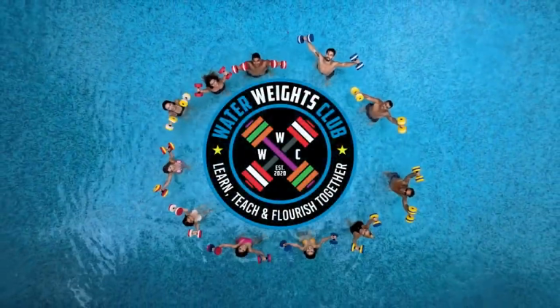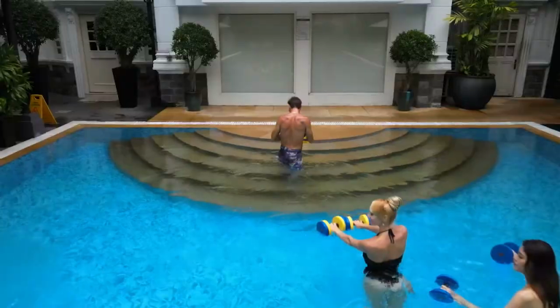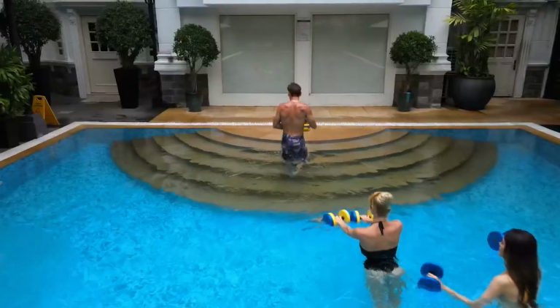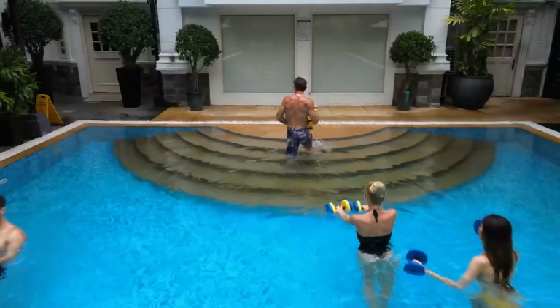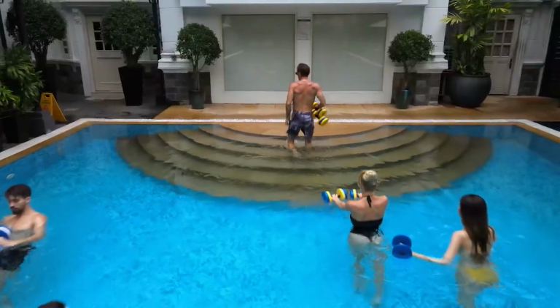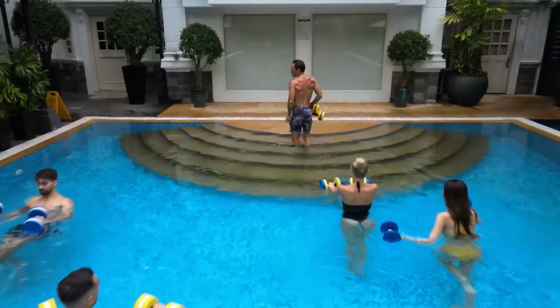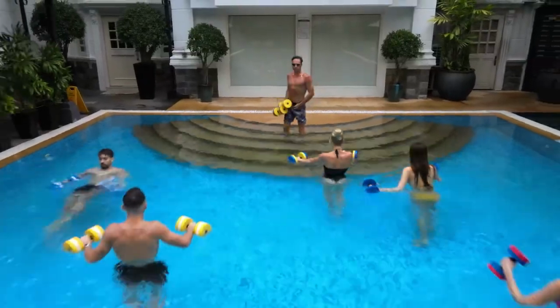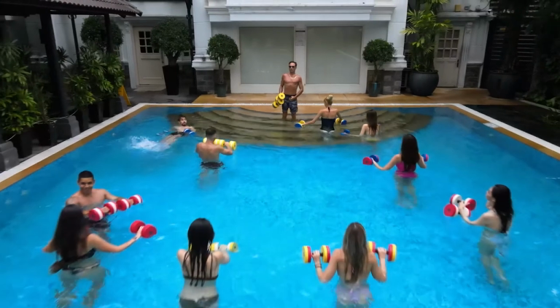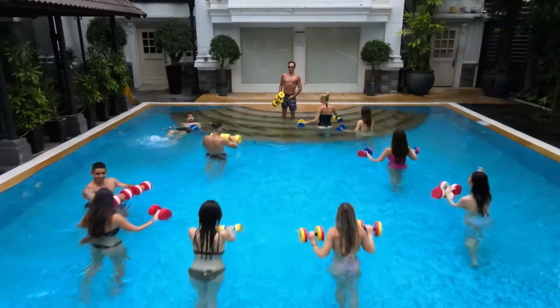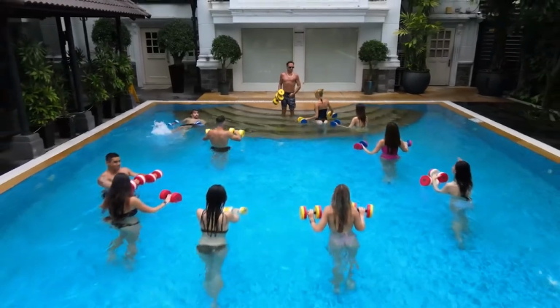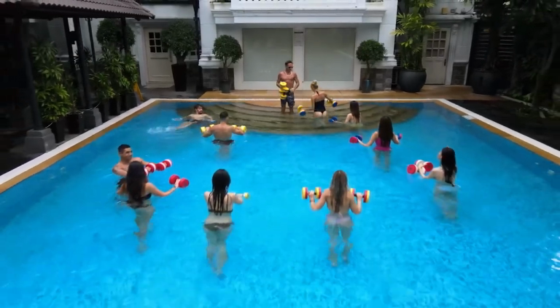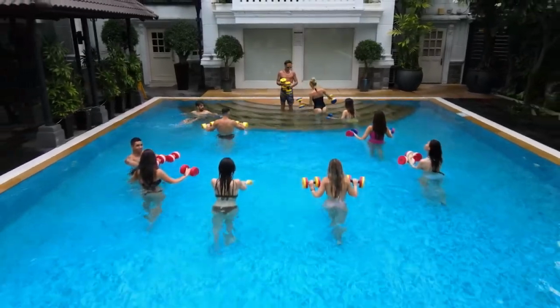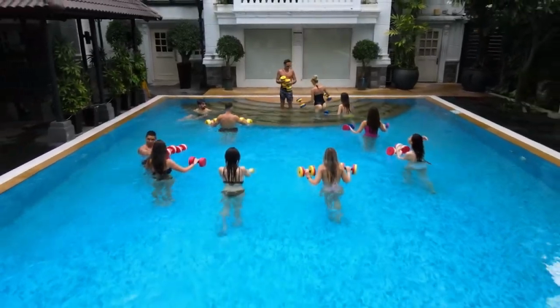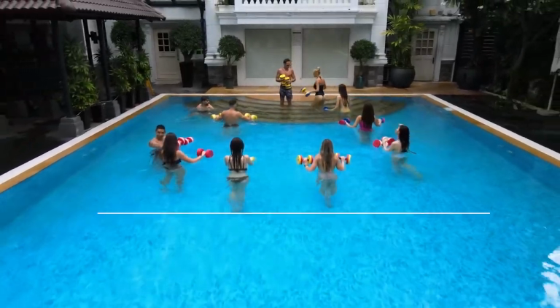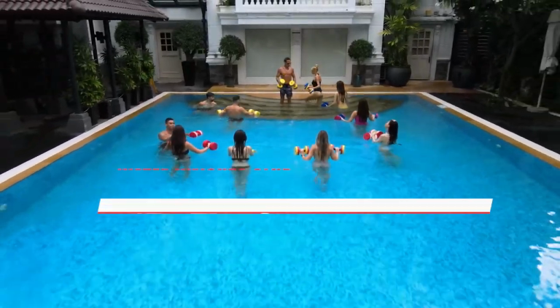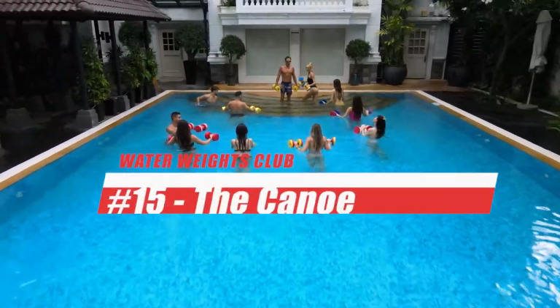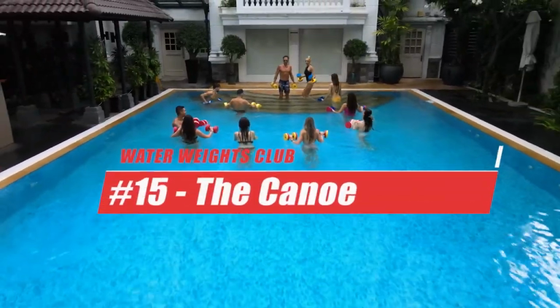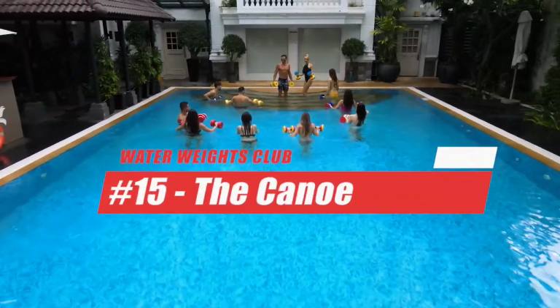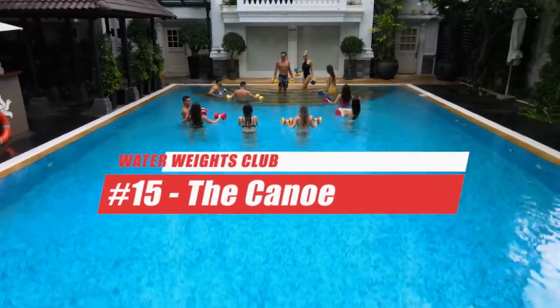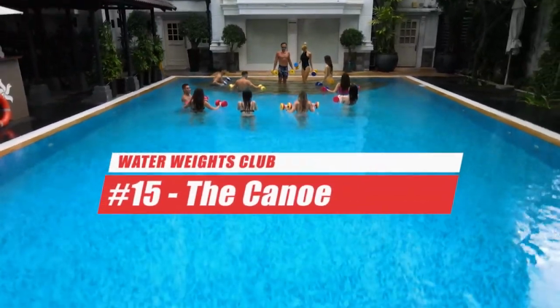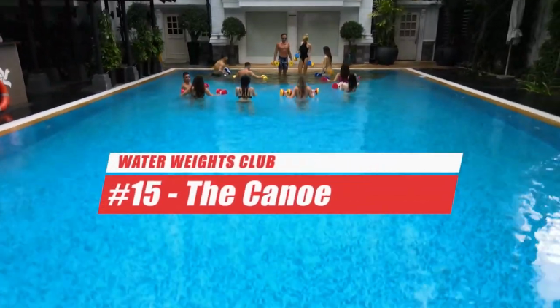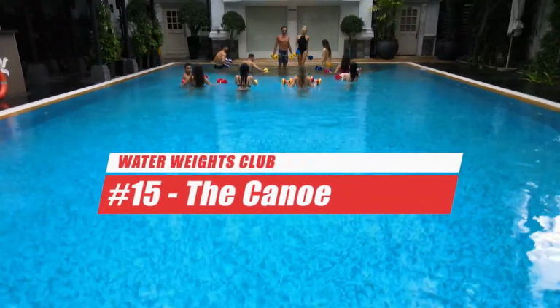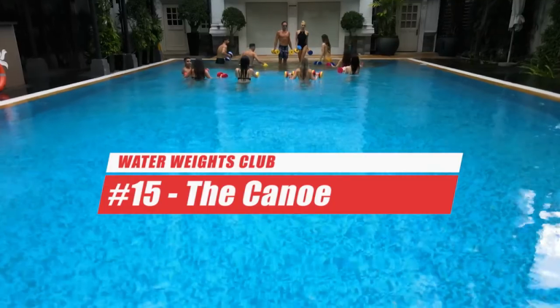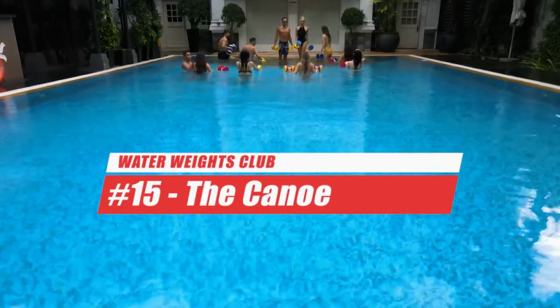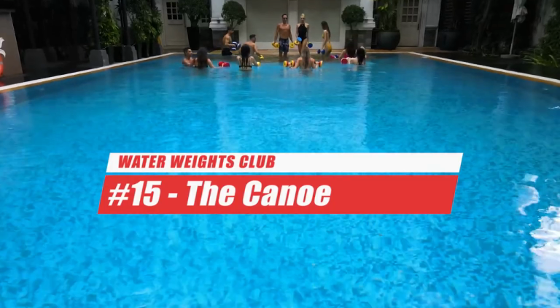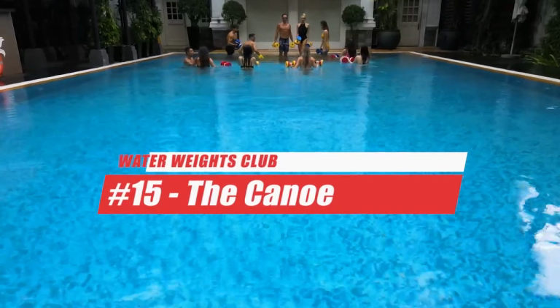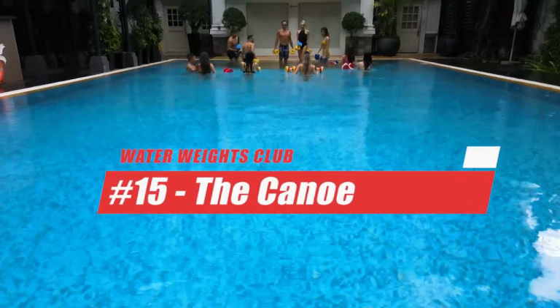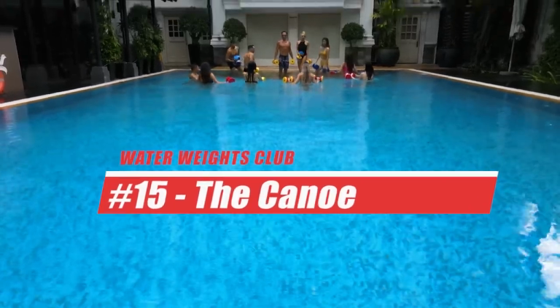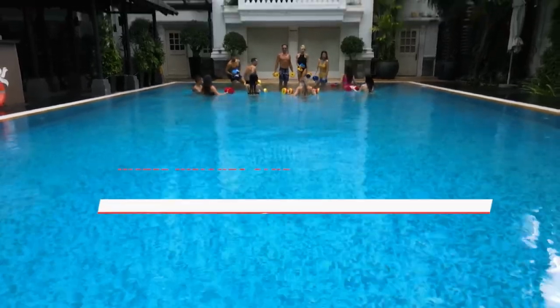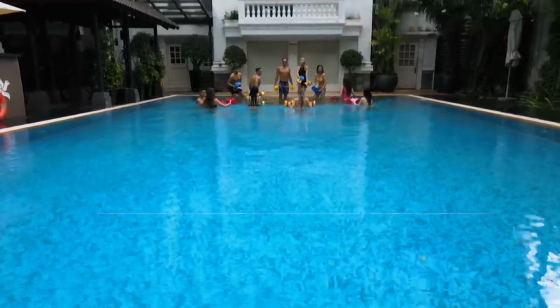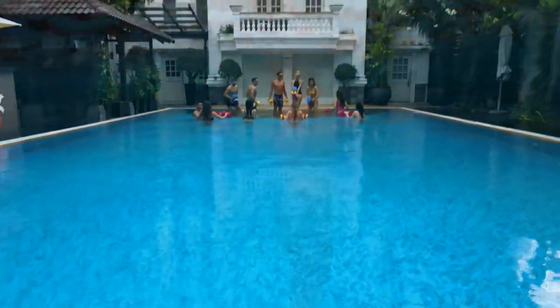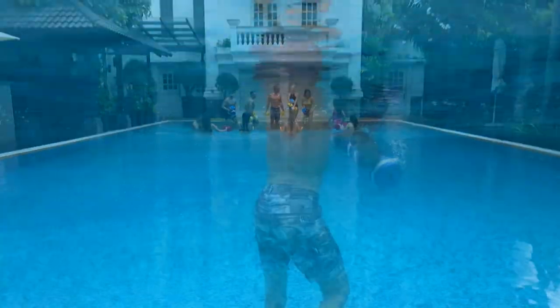Hi, welcome to Water Weights Club. My name is Blair. In today's water workout you're going to learn the canoe. For those of you who love working your abs, this is an absolute core crusher. Let's get in the pool.